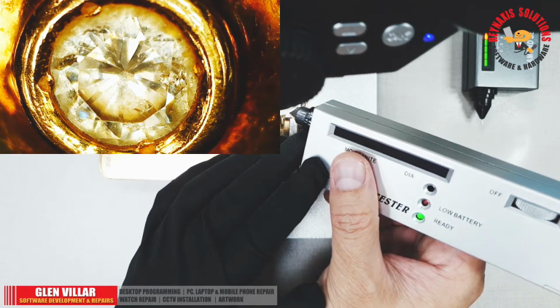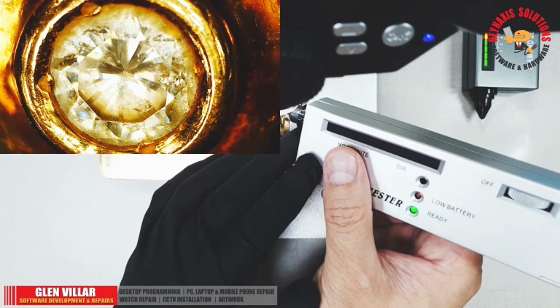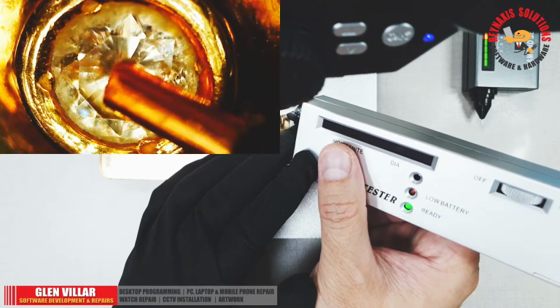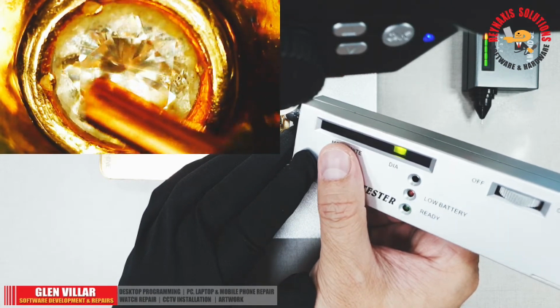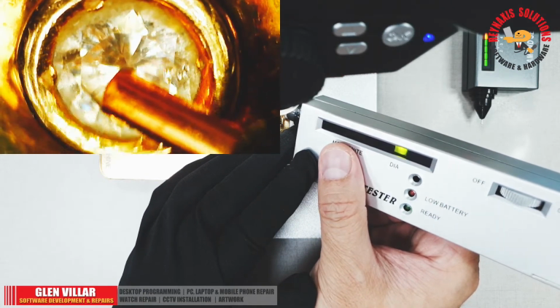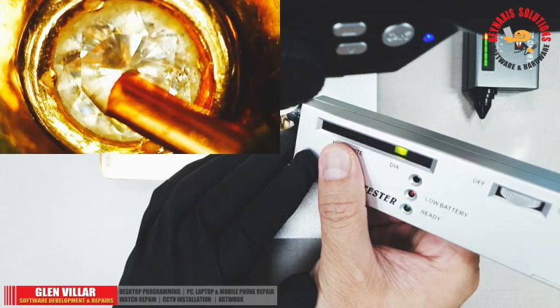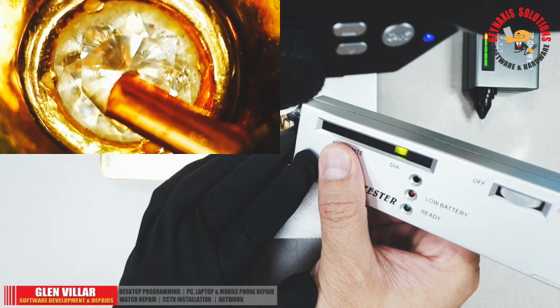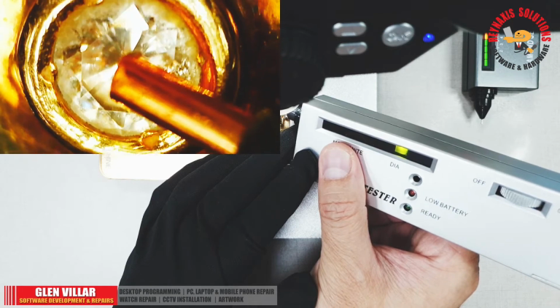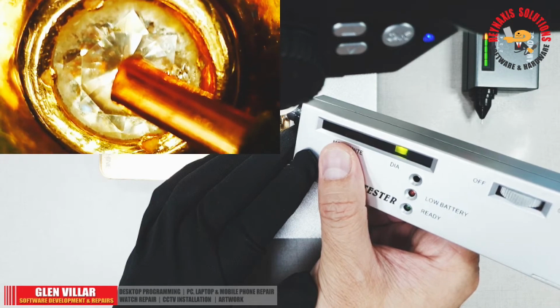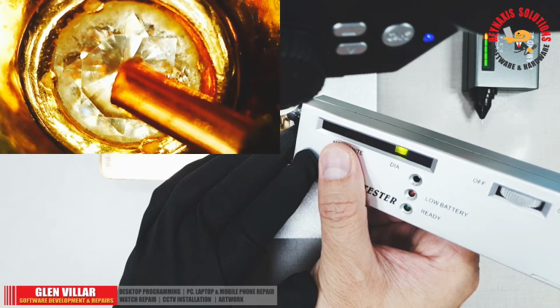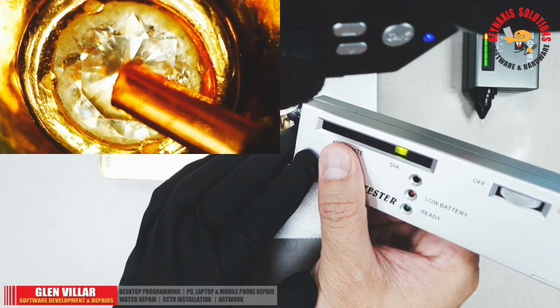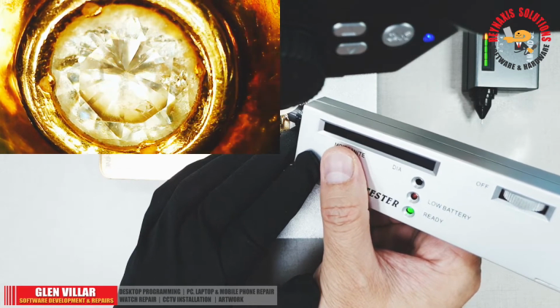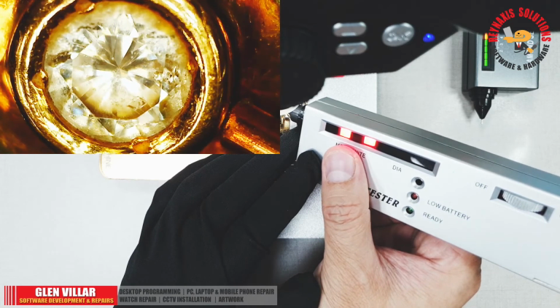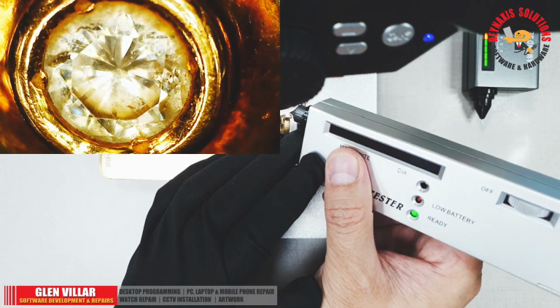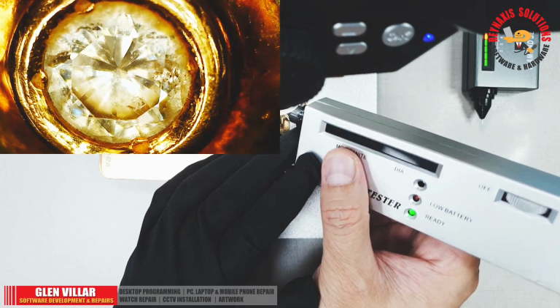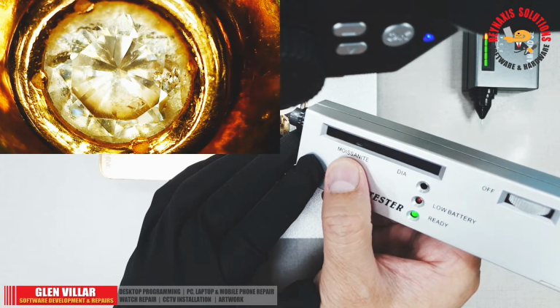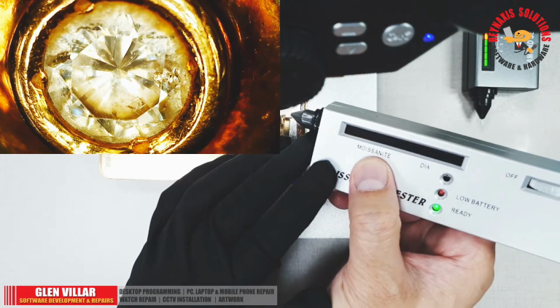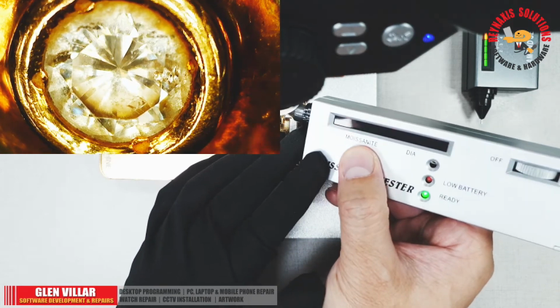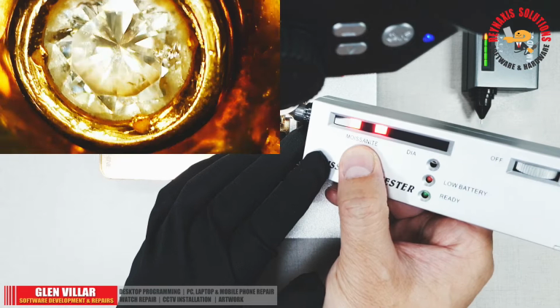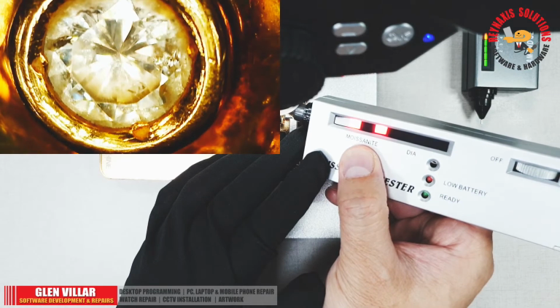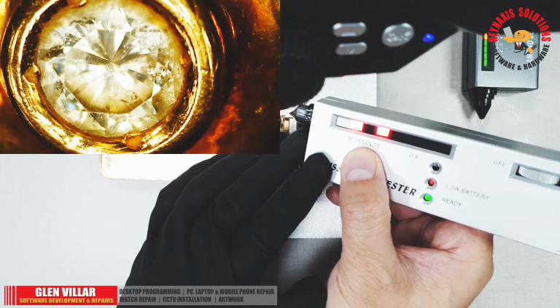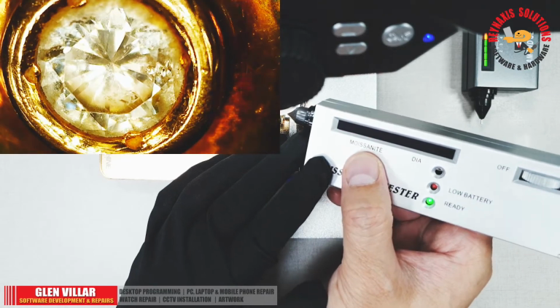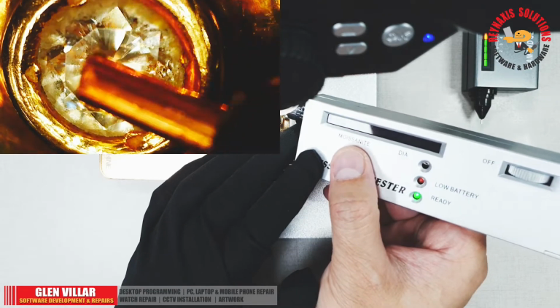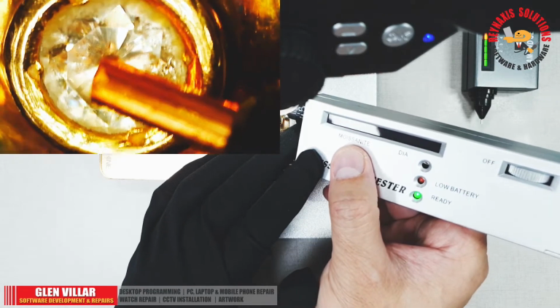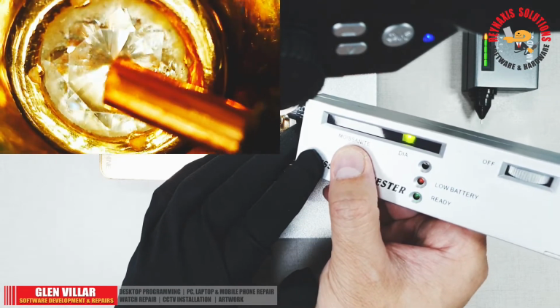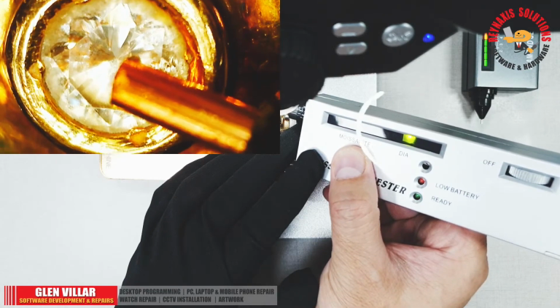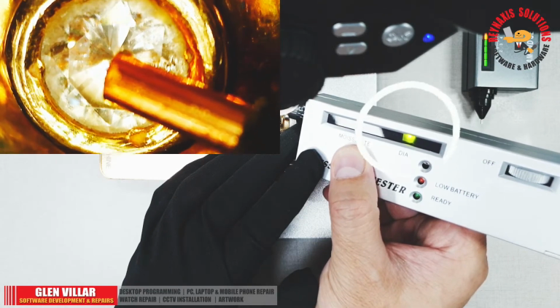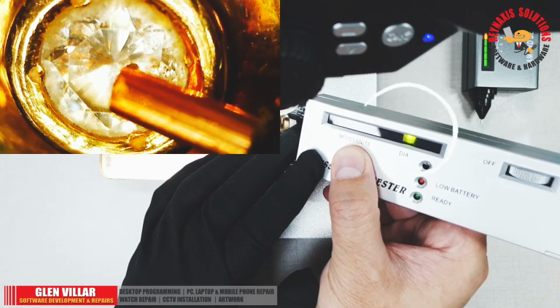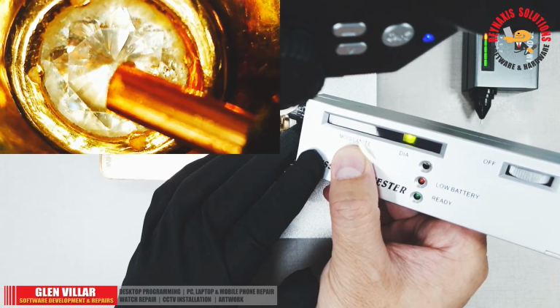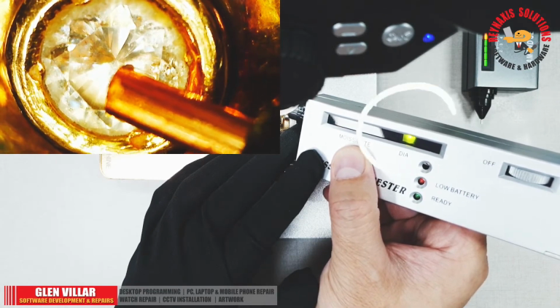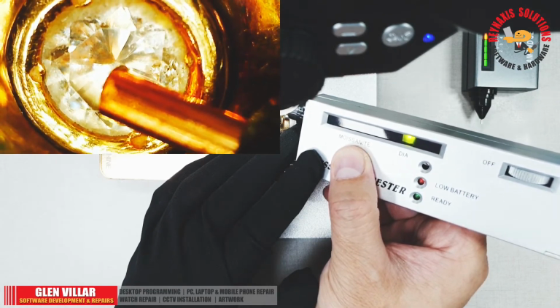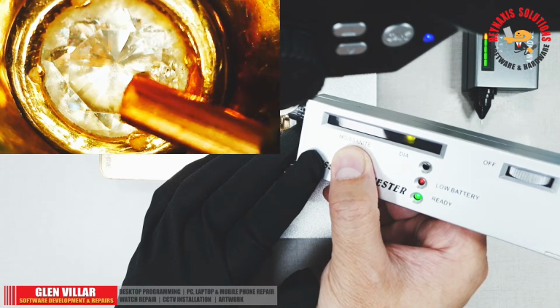If the diamond you are testing is a moissanite, then the two red LEDs above the moissanite word will light up. So far, we can confirm that this stone is a real diamond.